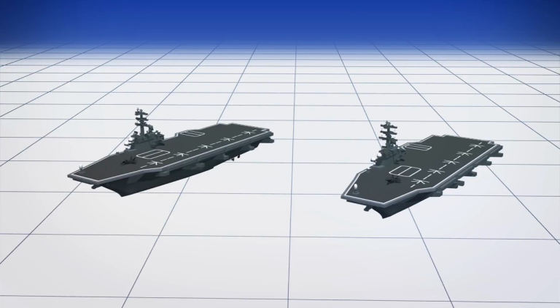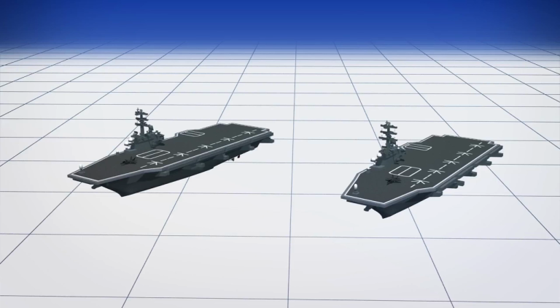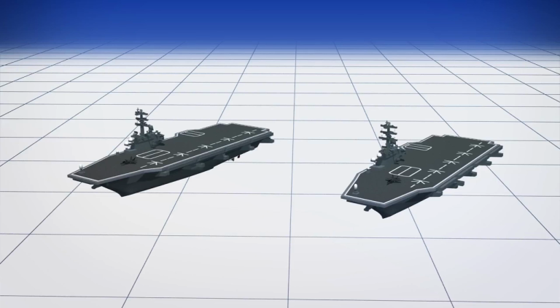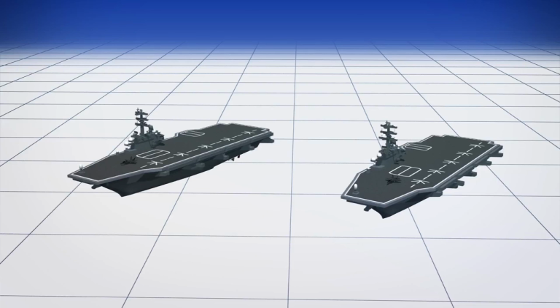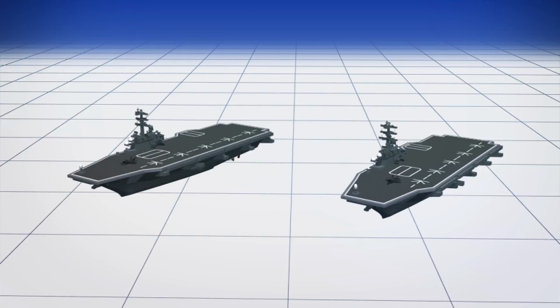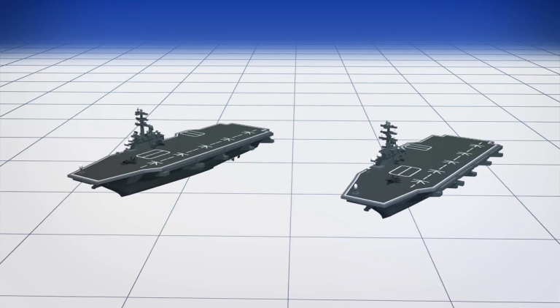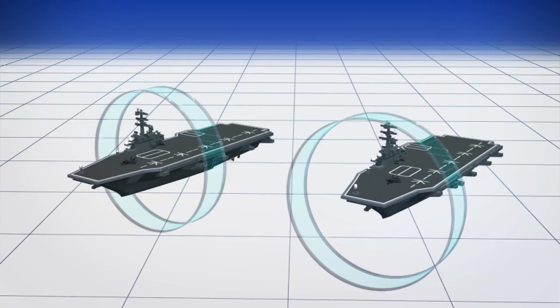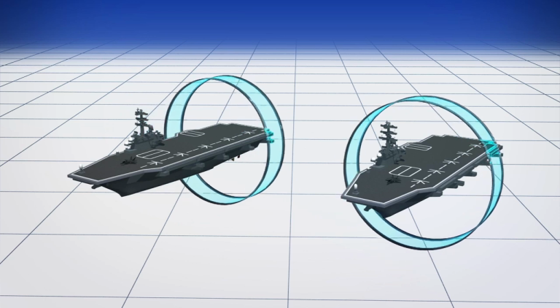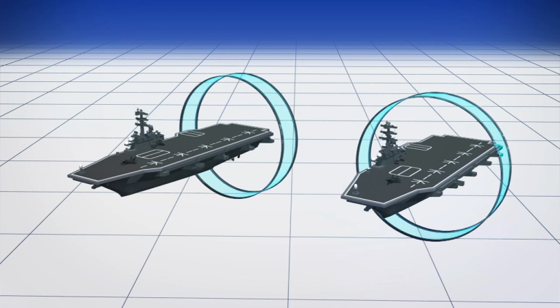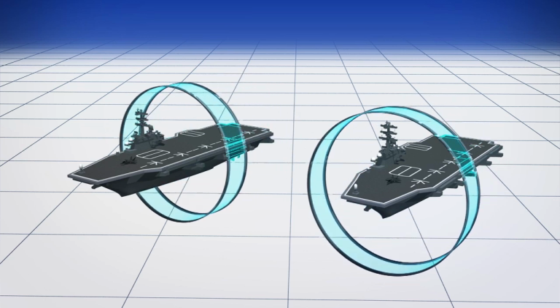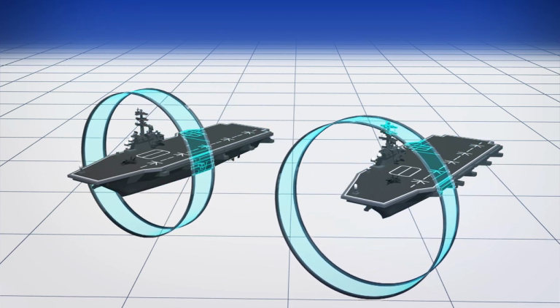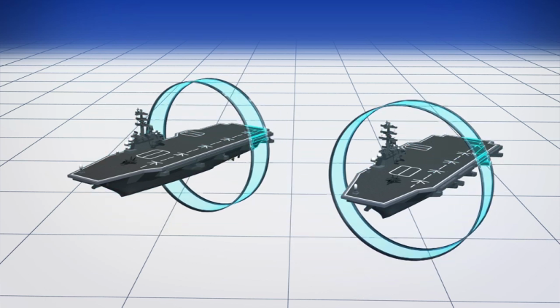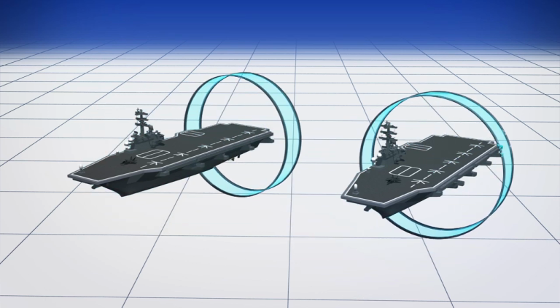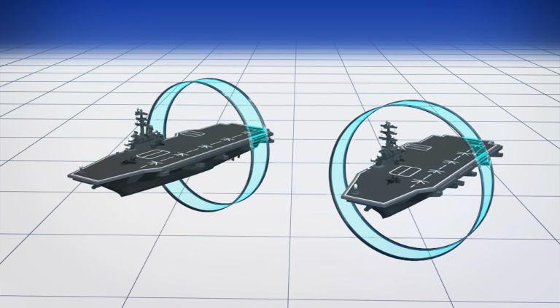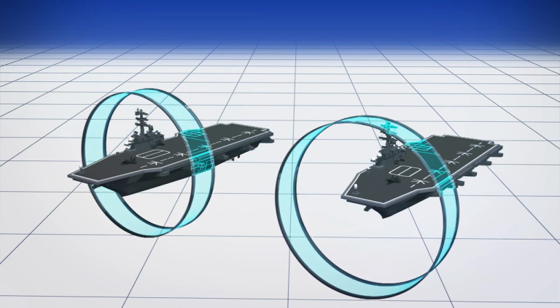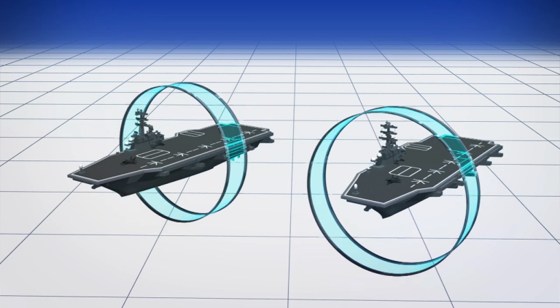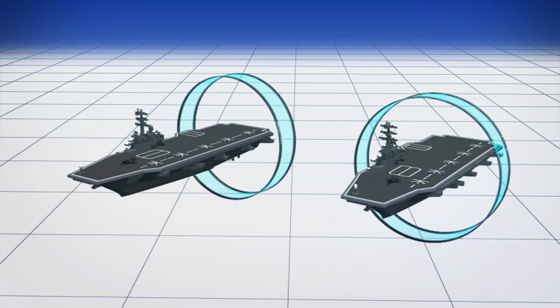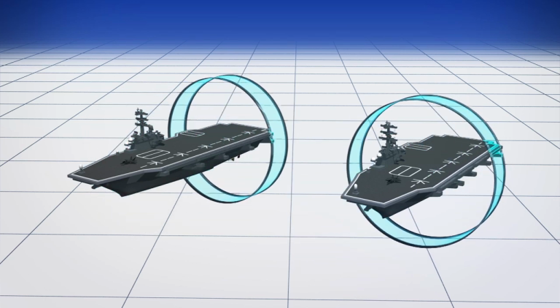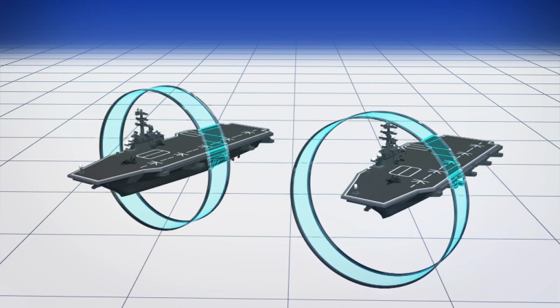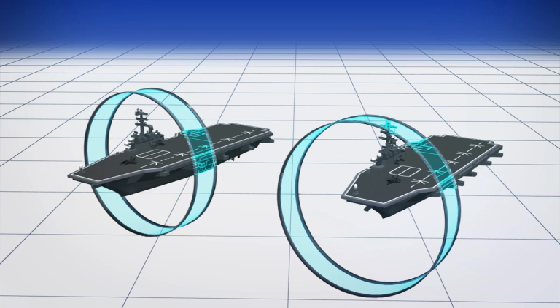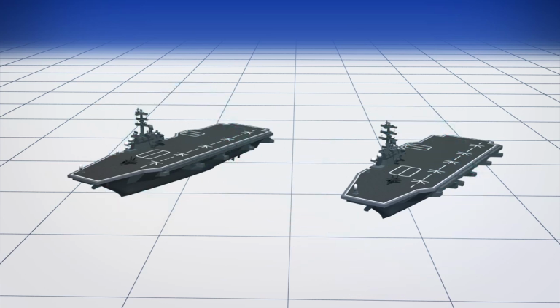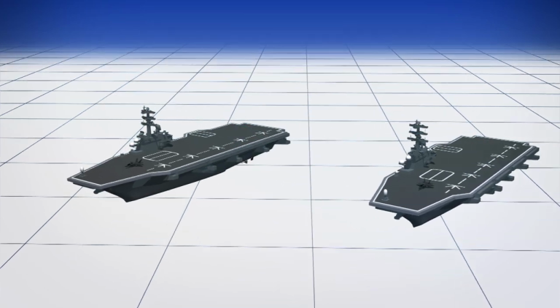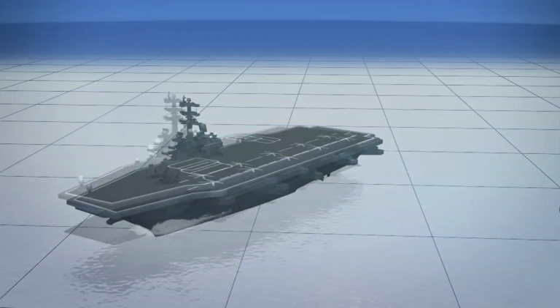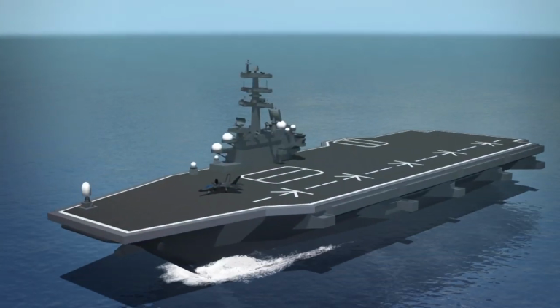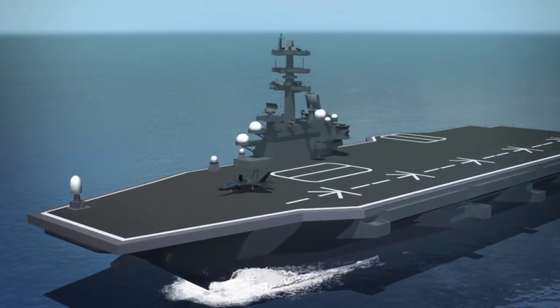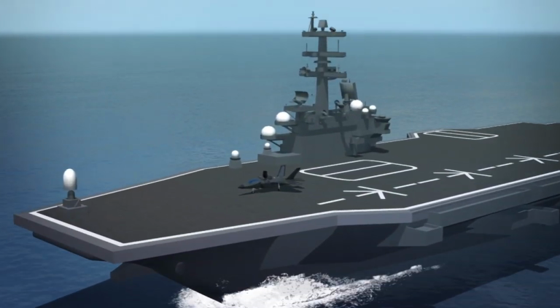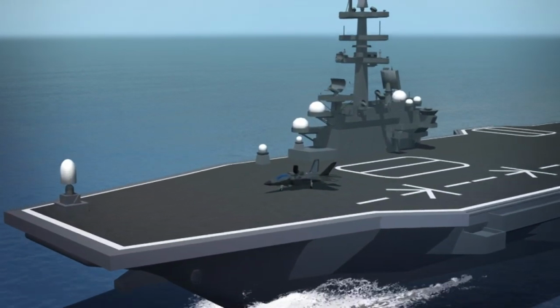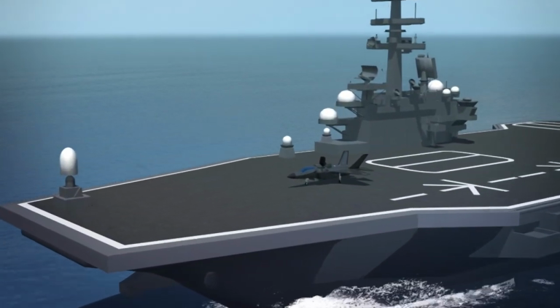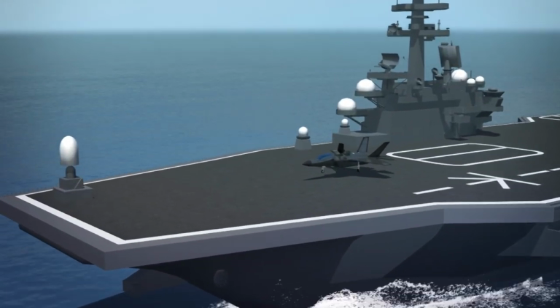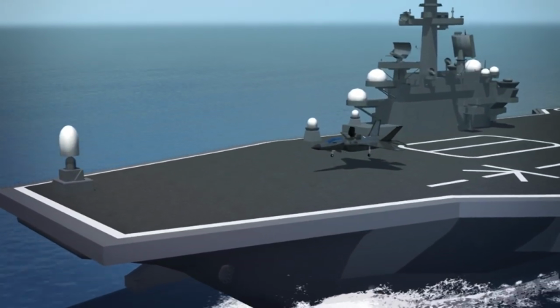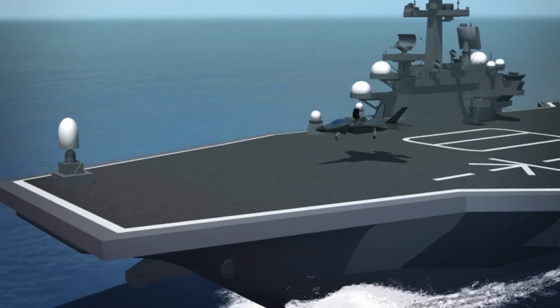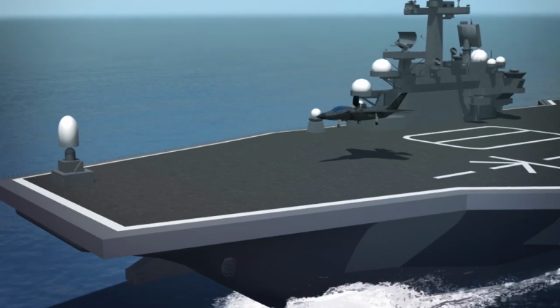According to The Guardian, Japan plans to upgrade two Izumo-class helicopter carriers to transport and launch fighter jets. The Nikkei News Service reported that Japan was set to purchase 100 F-35s from the U.S. in a deal worth more than $8.8 billion.